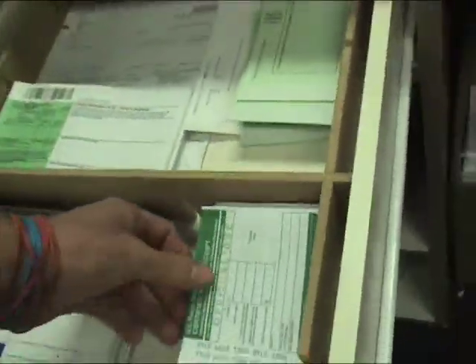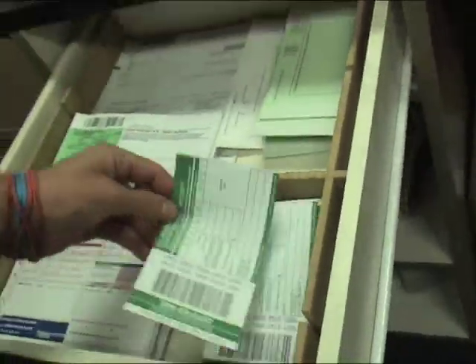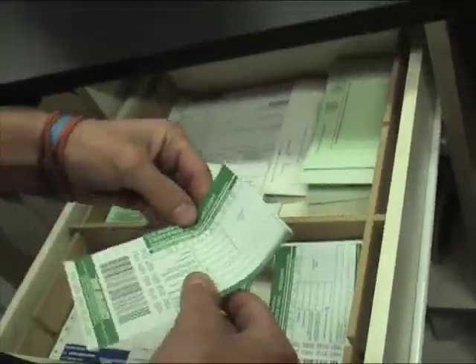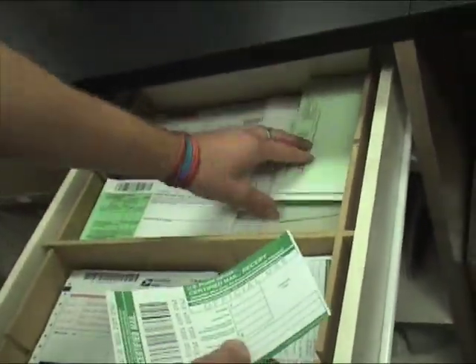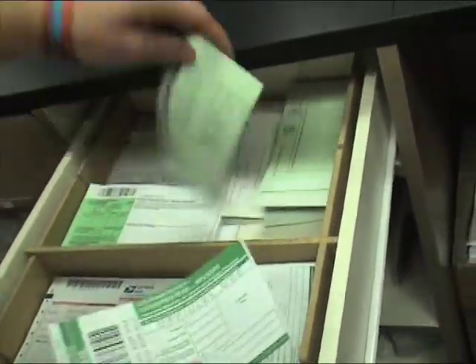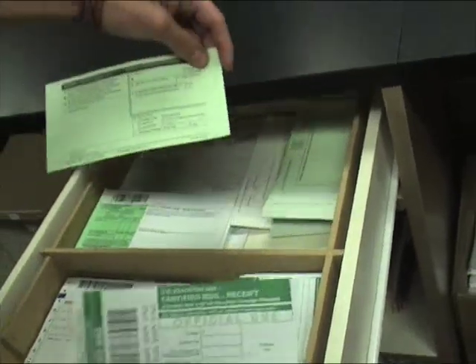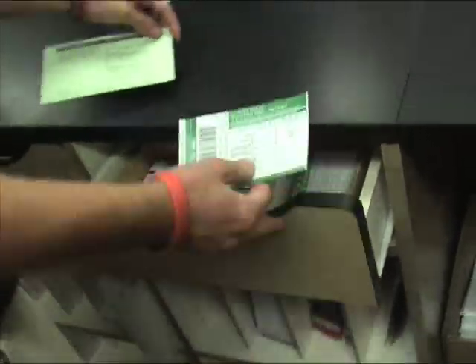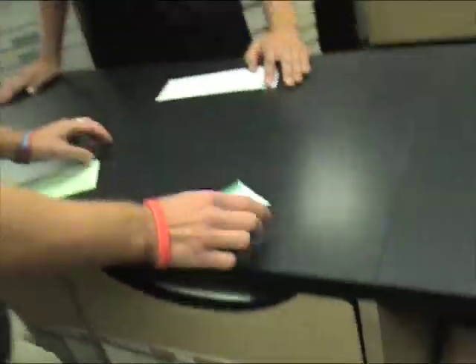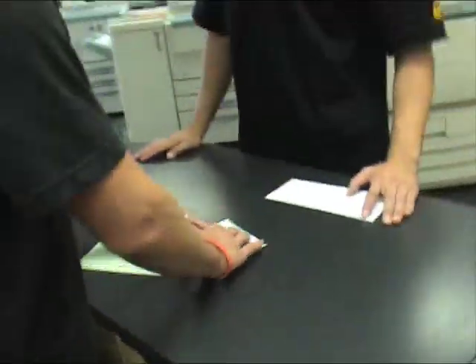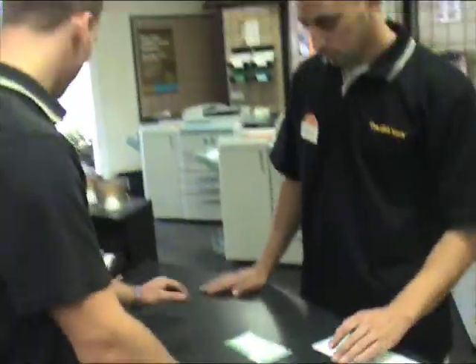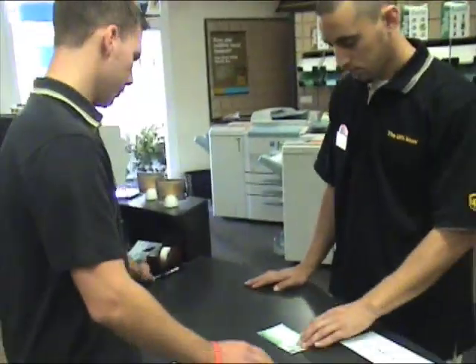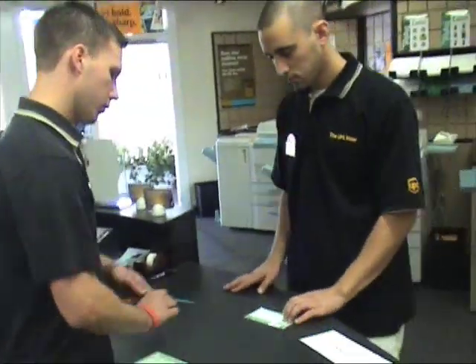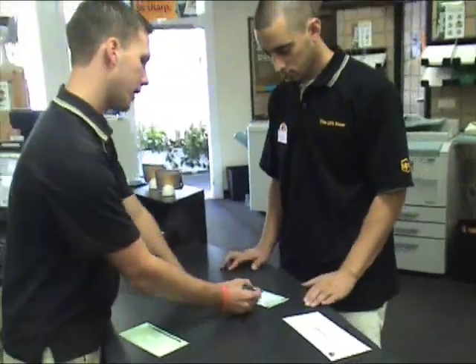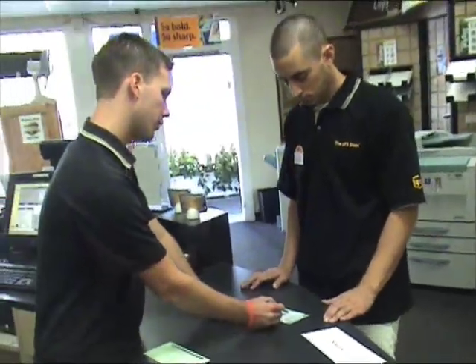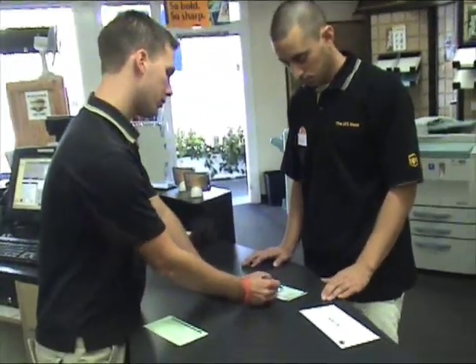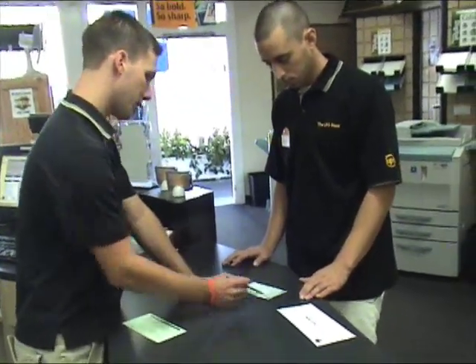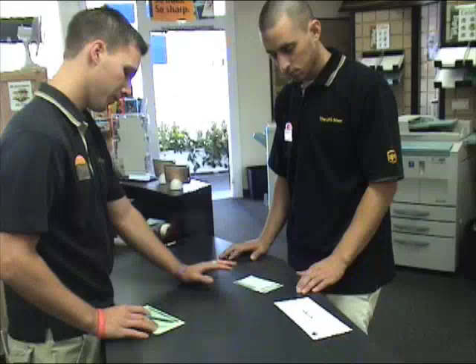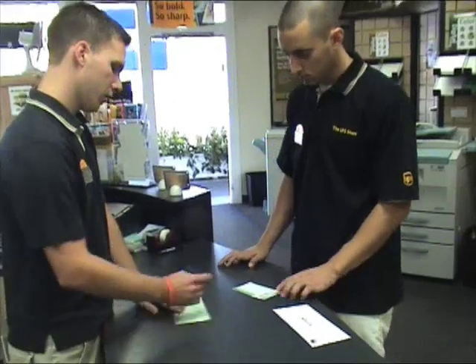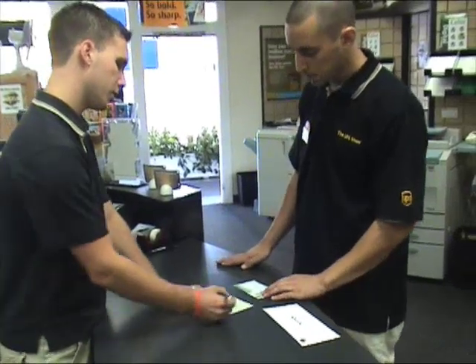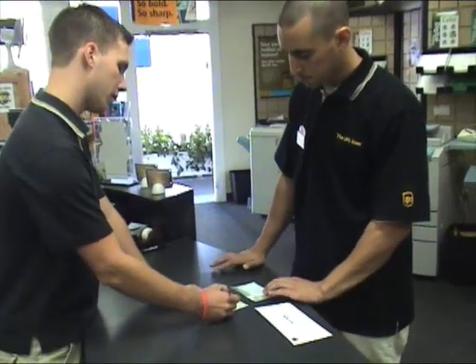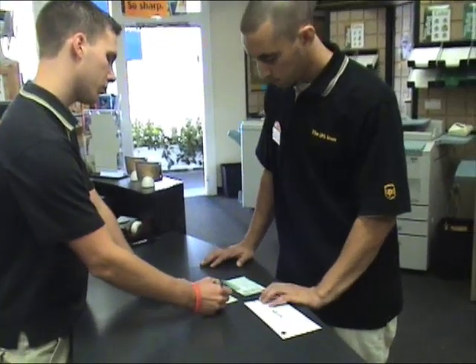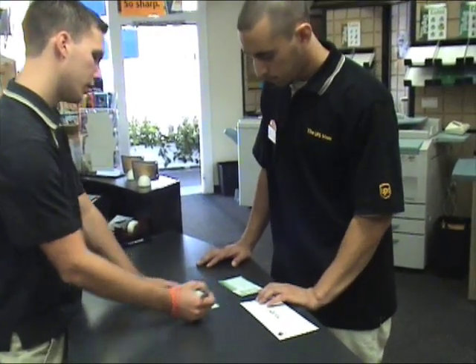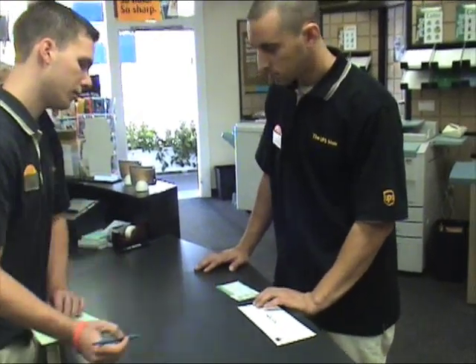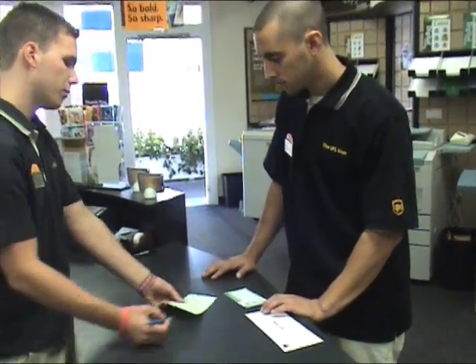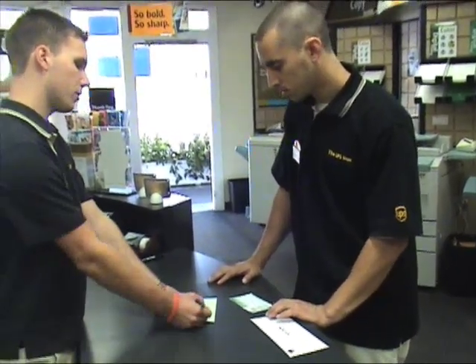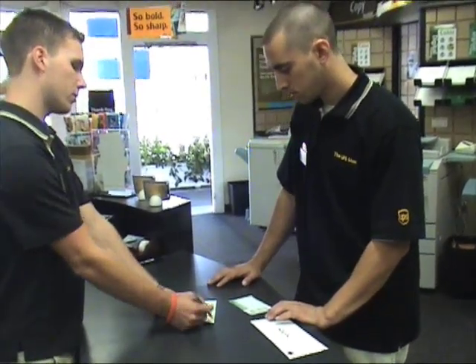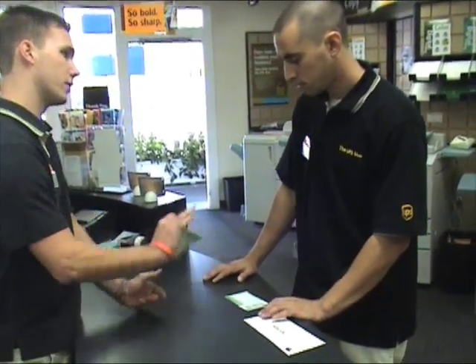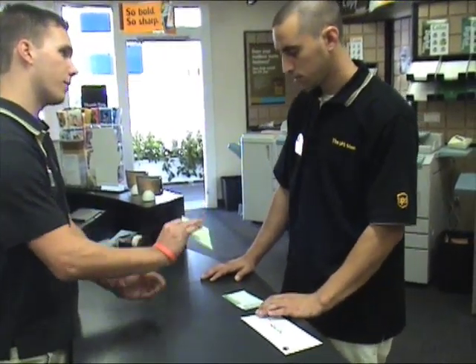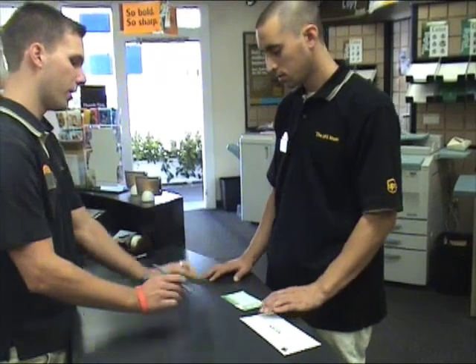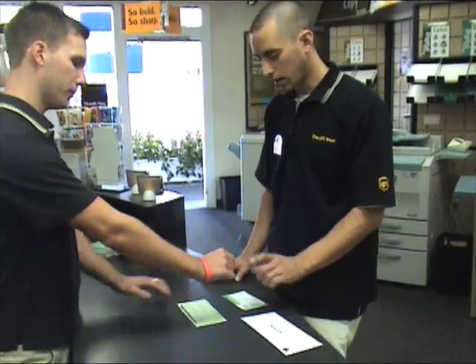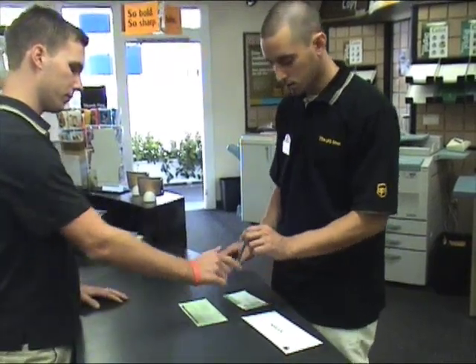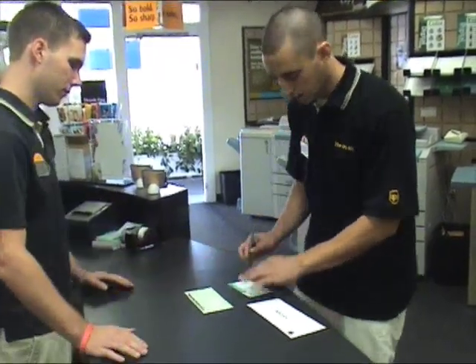Here's the certified, here's the return receipt. Go ahead and fill this one out. Go ahead and put the address where you're shipping to at the very bottom here. Same thing, put the address where we're going here, and make sure you put your return address on the back so you can get the card back in the mail. Okay, awesome, thank you.